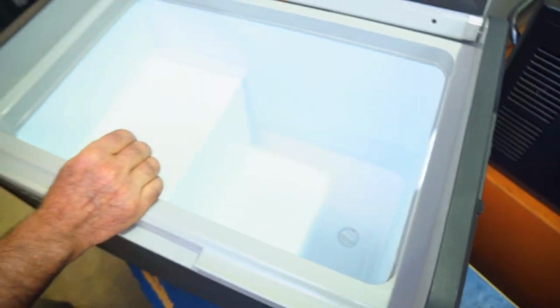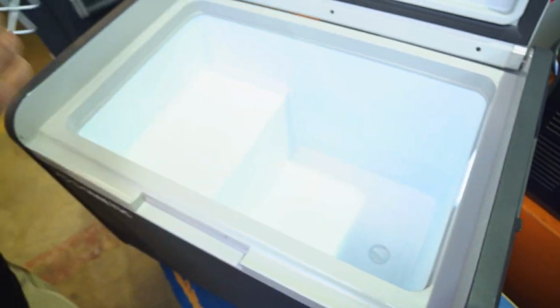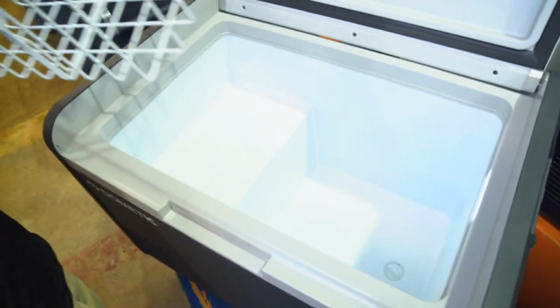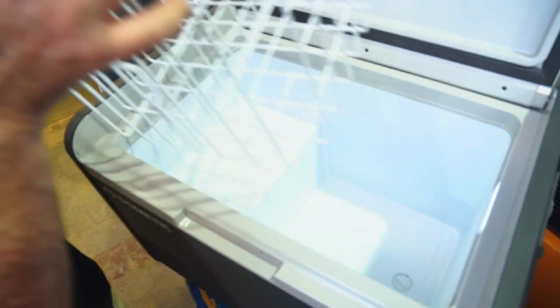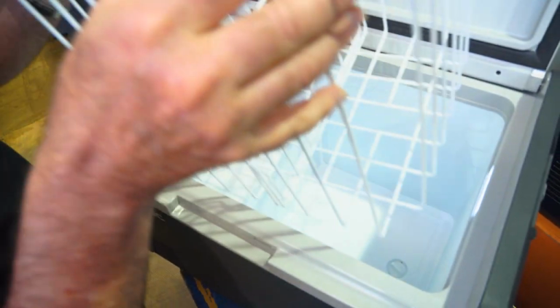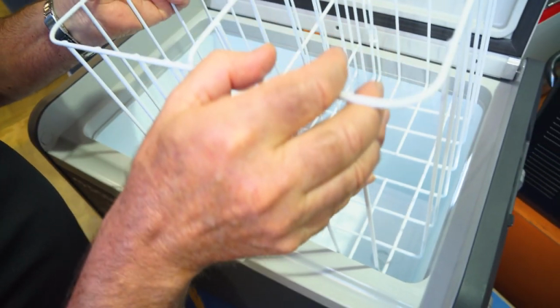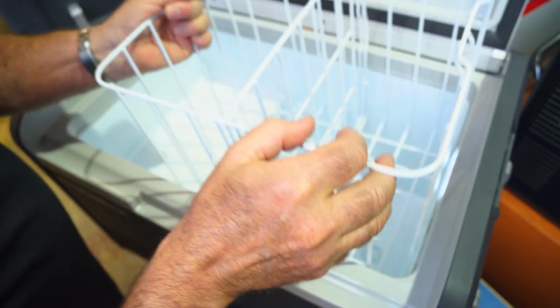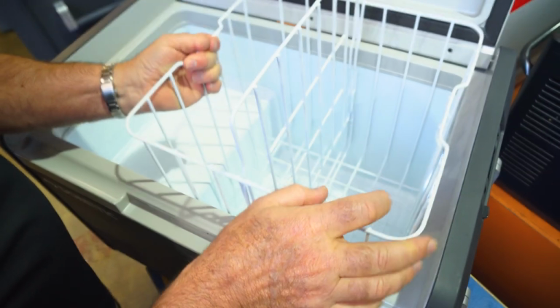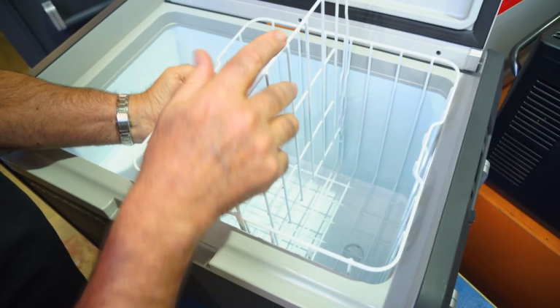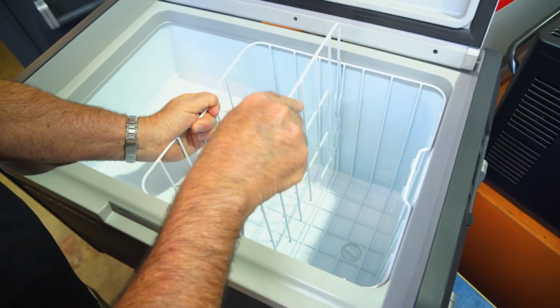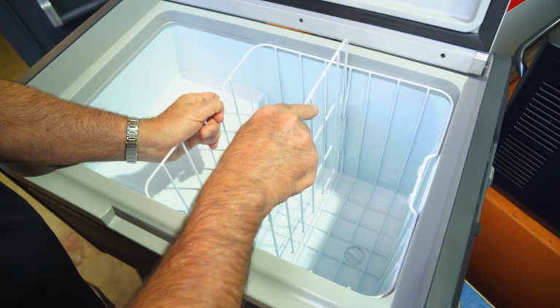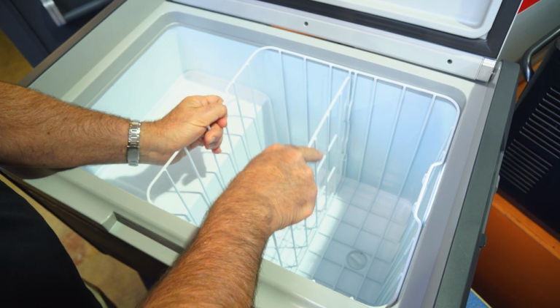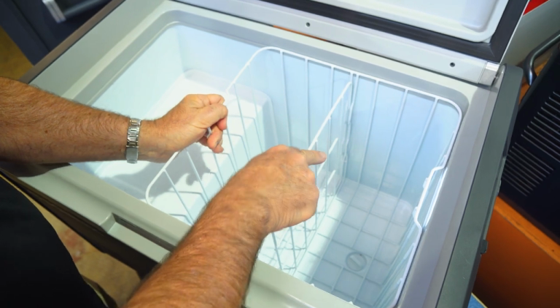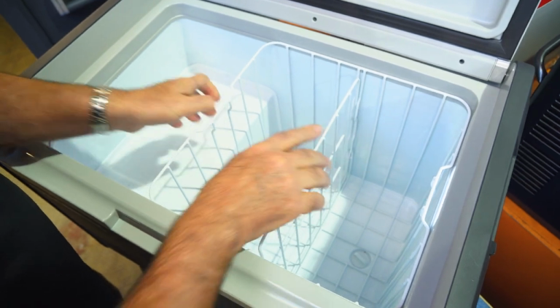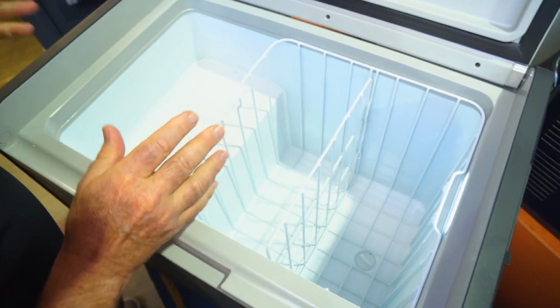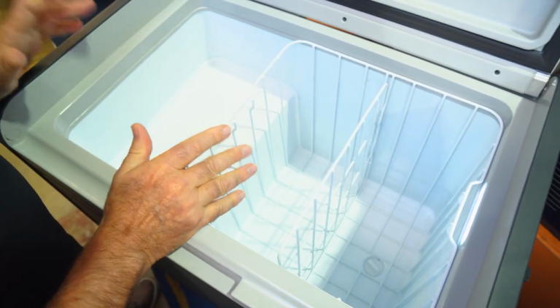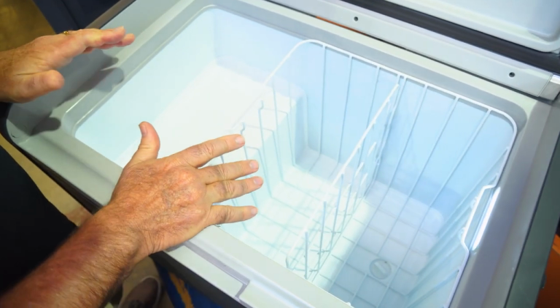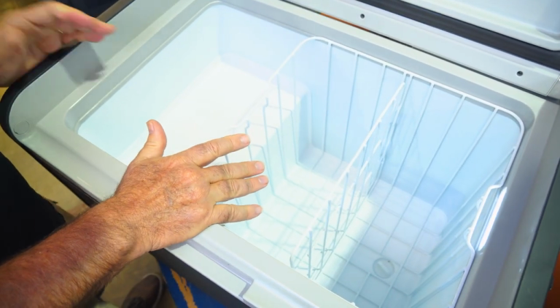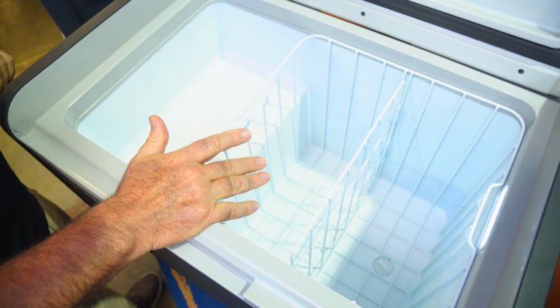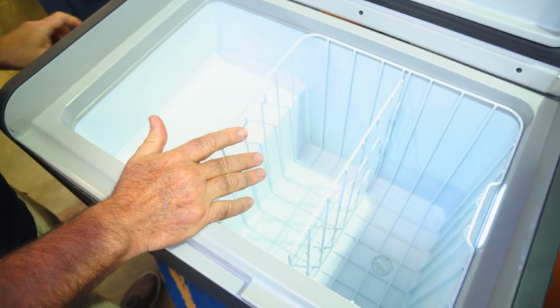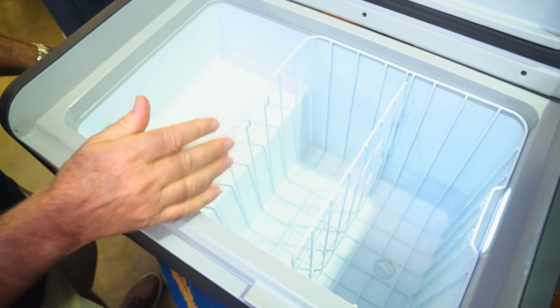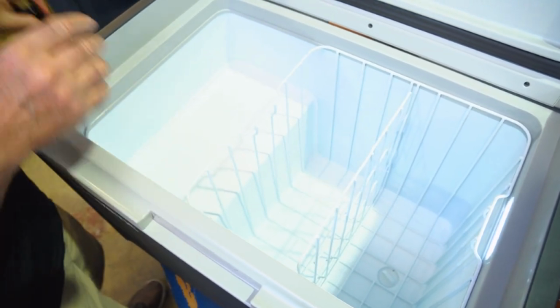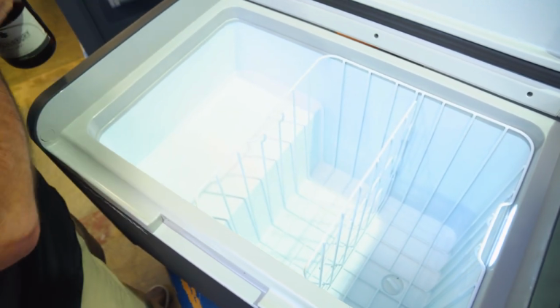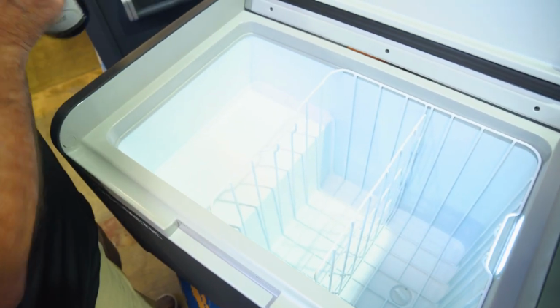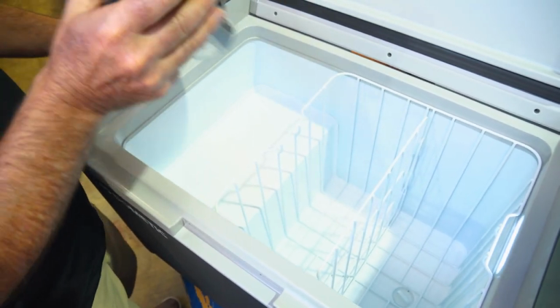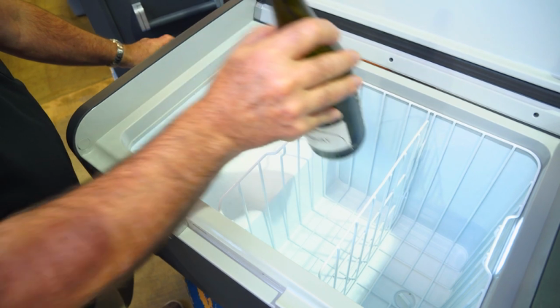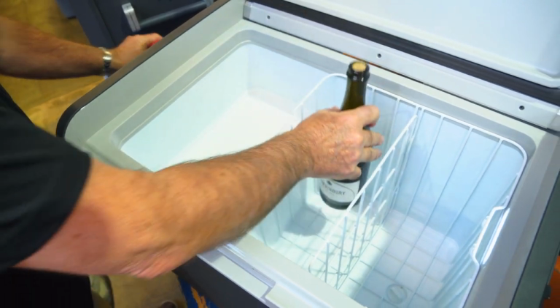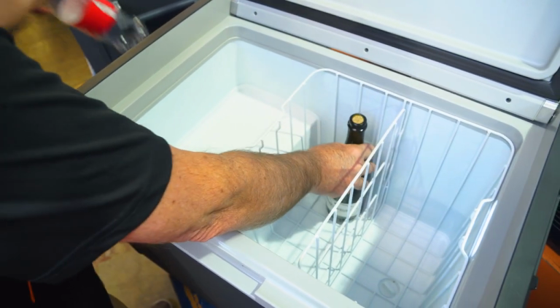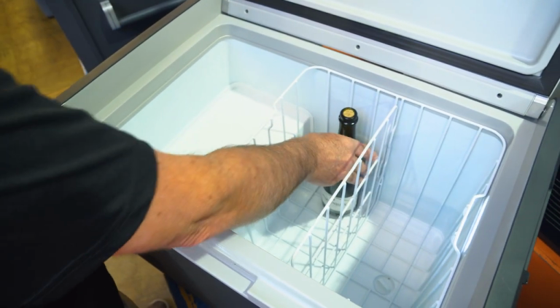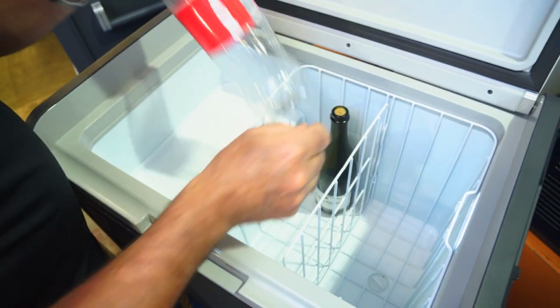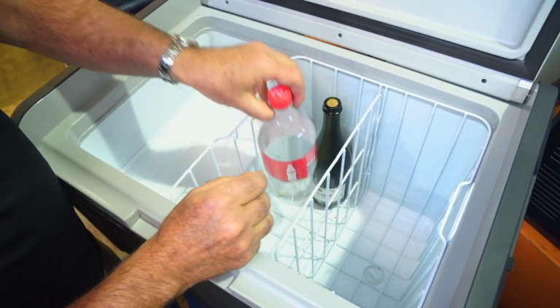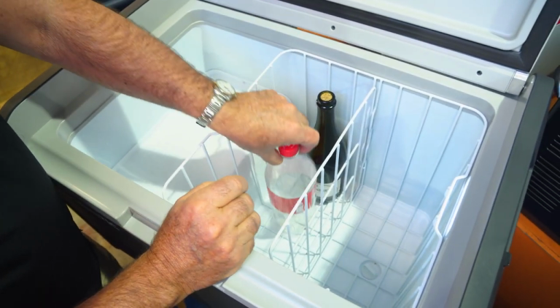It holds 85 cans of drink and will quite easily accommodate tall bottles — there's a bottle of wine and a 1.25 litre Coke in here as an example.